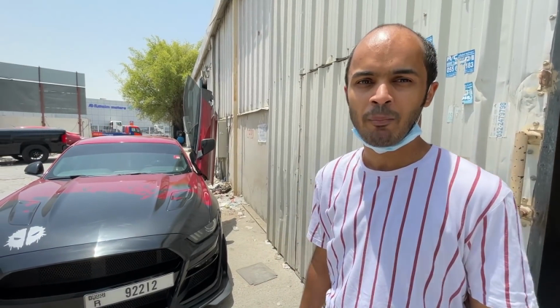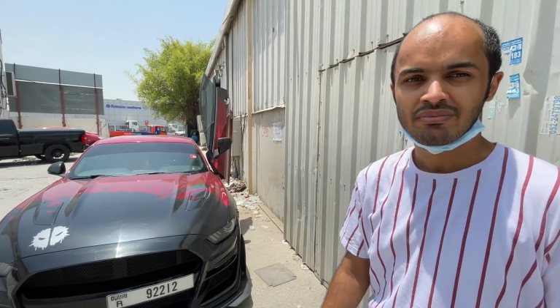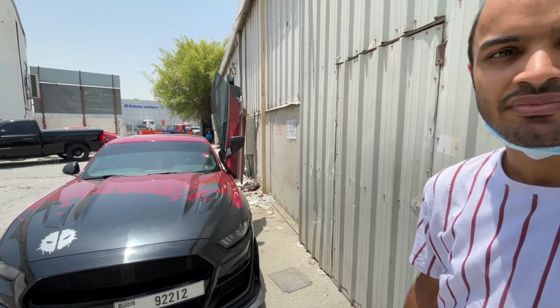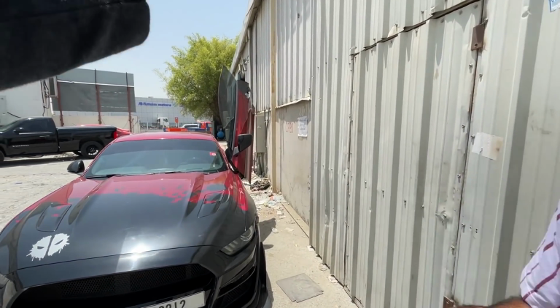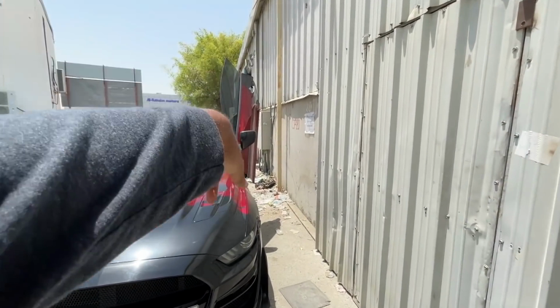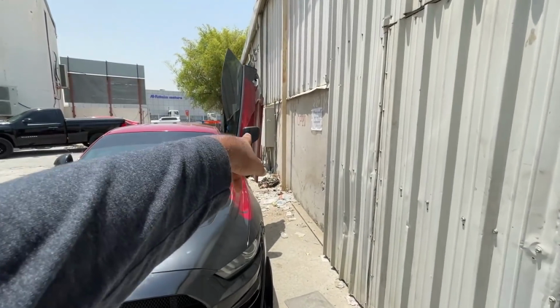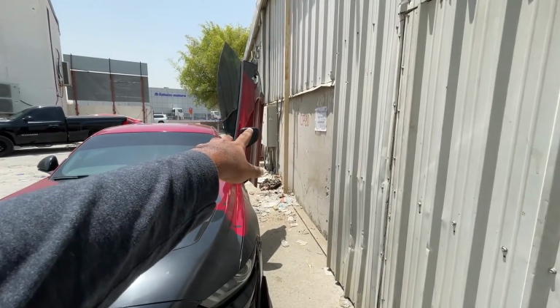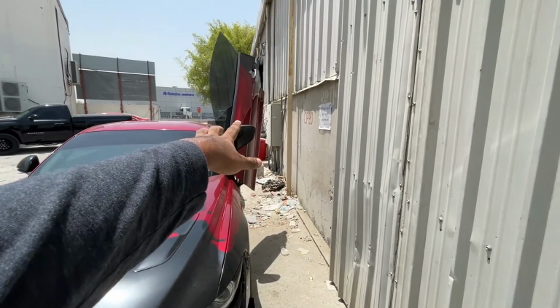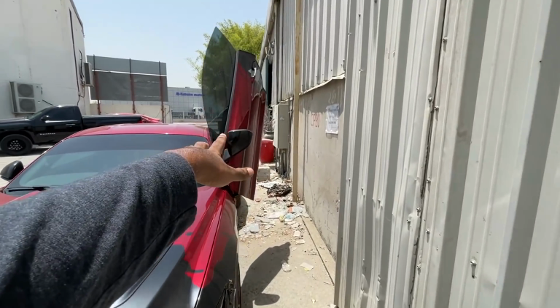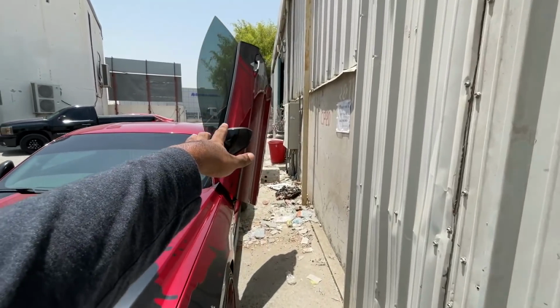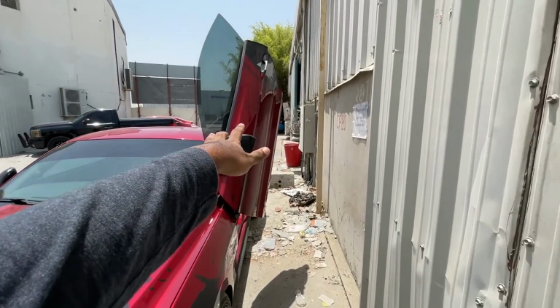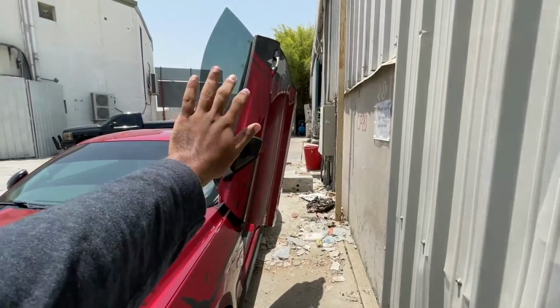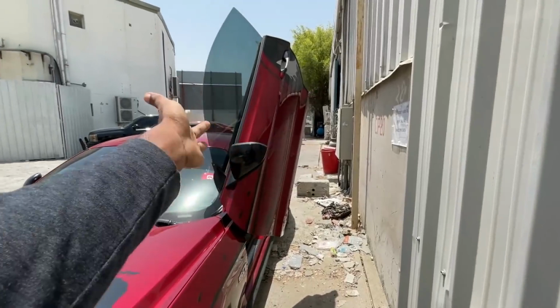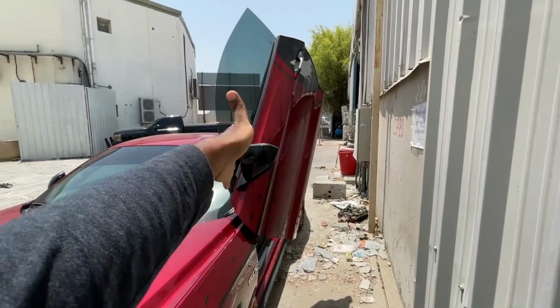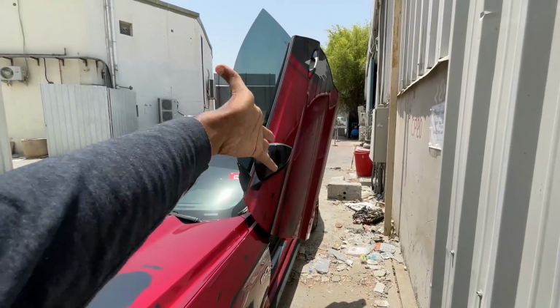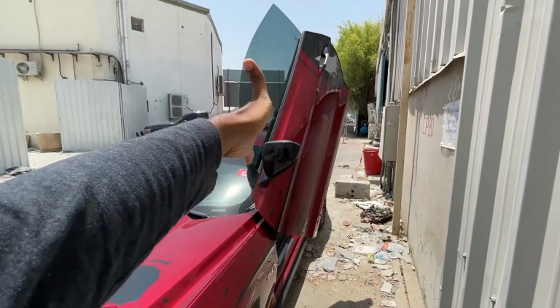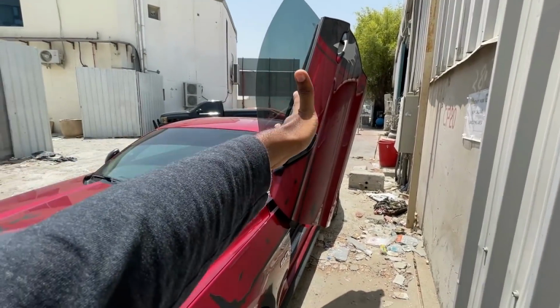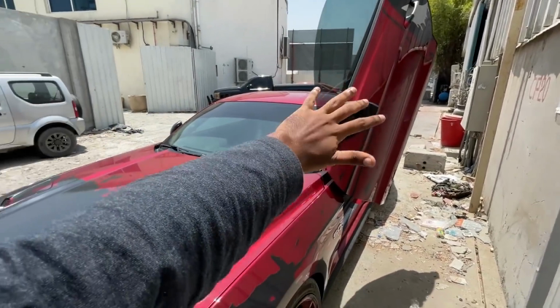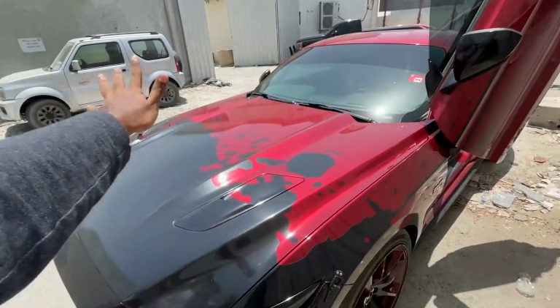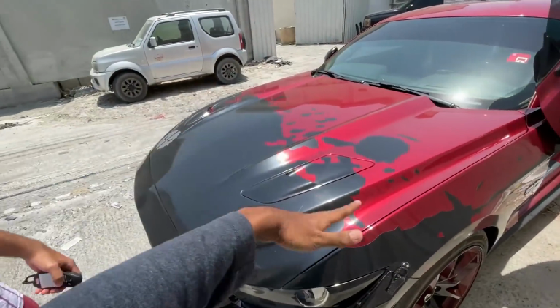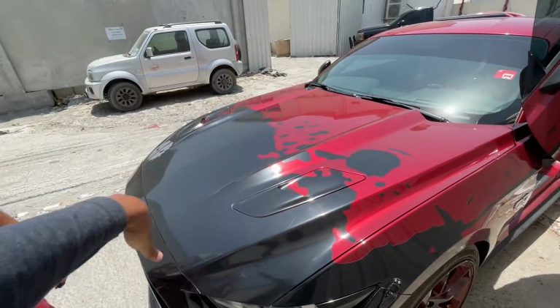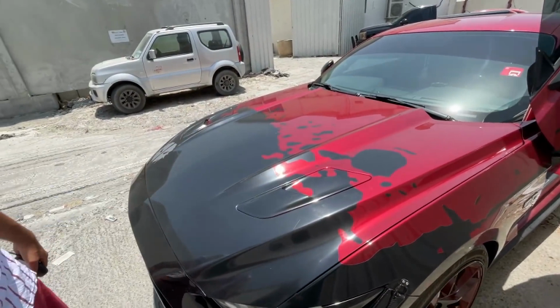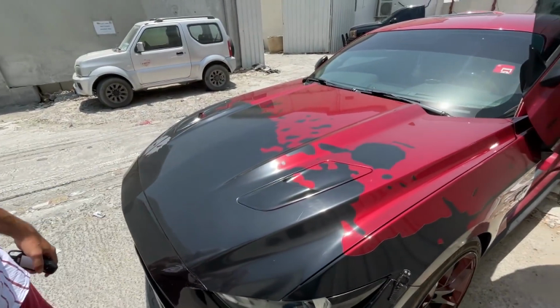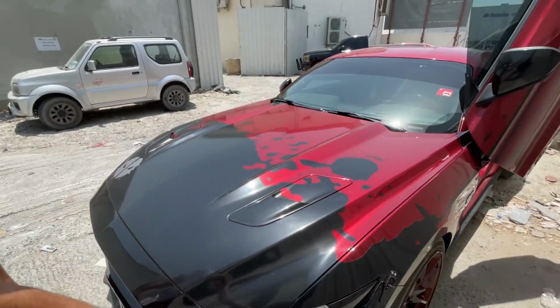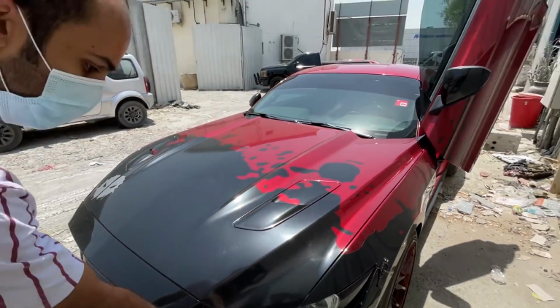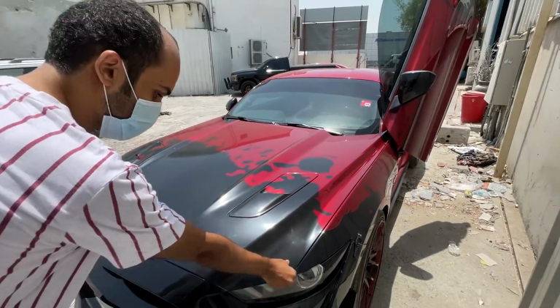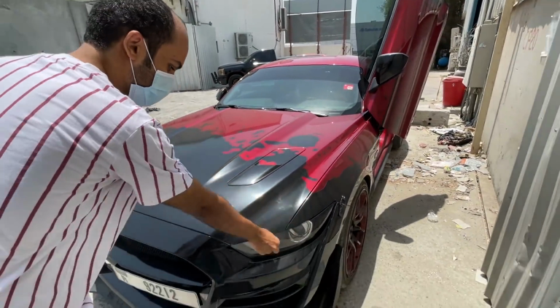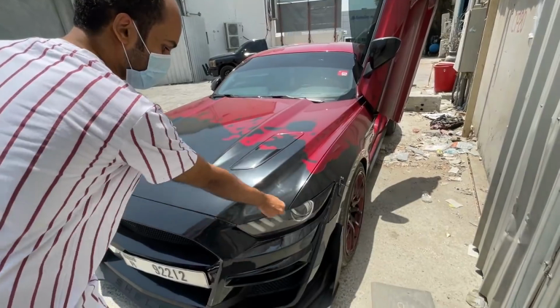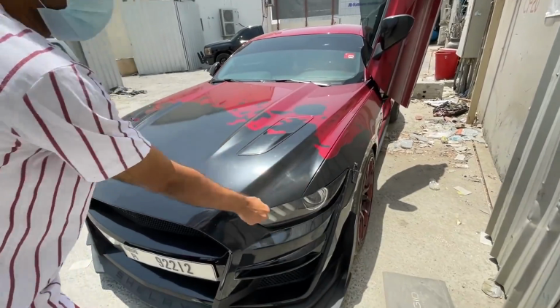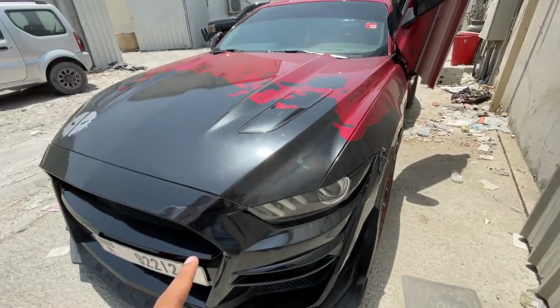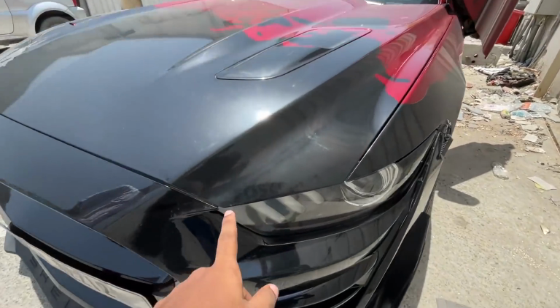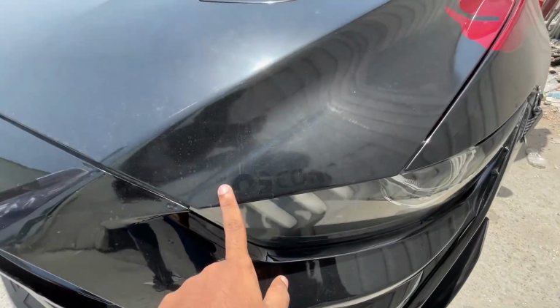So guys, this is a vertical door — the Lamborghini door. You can use it as a new door. And this wrap, you can also get a new door. And now this is the first concept of badging.